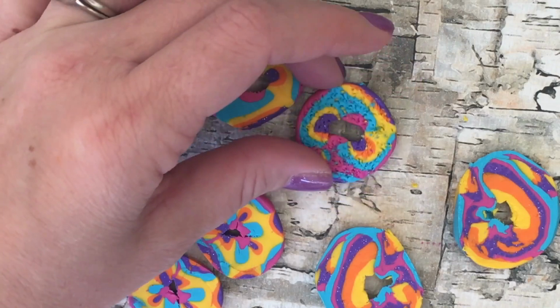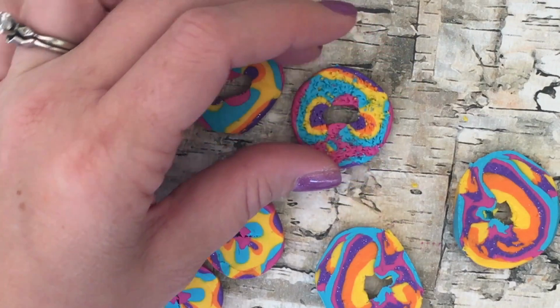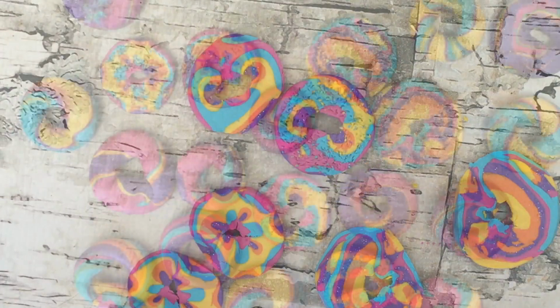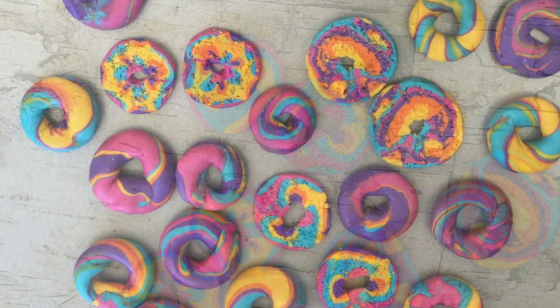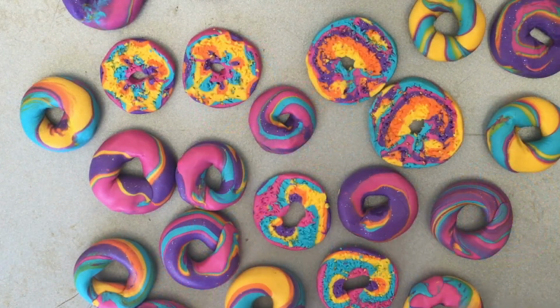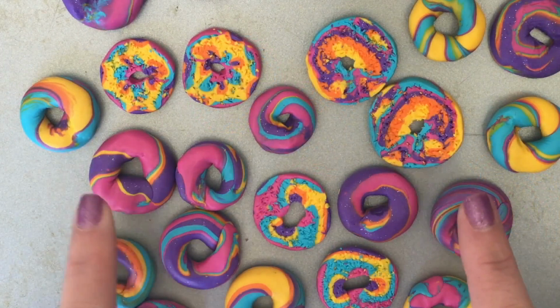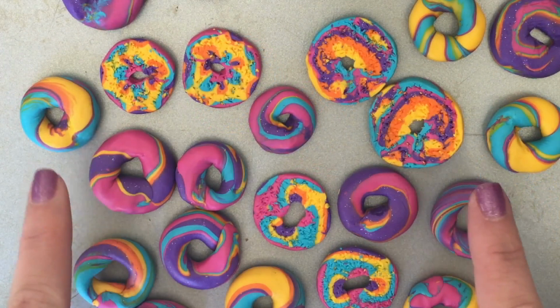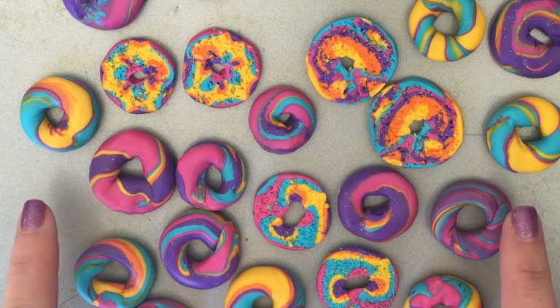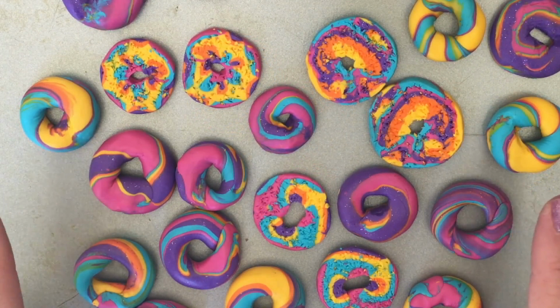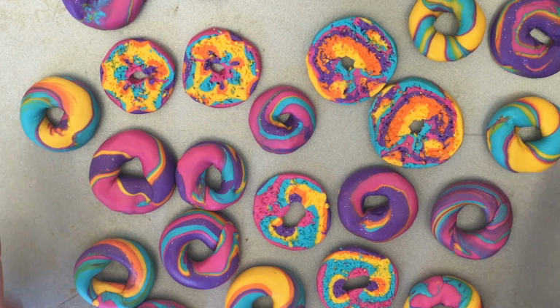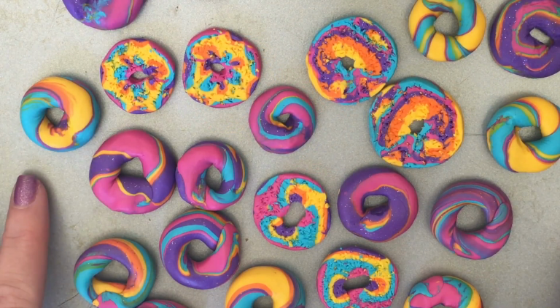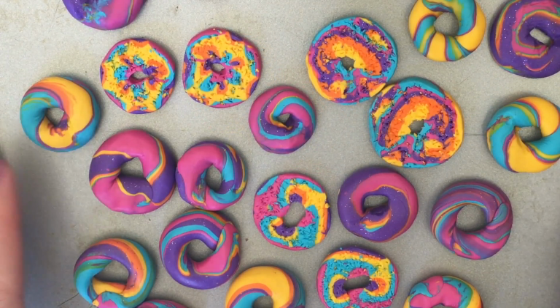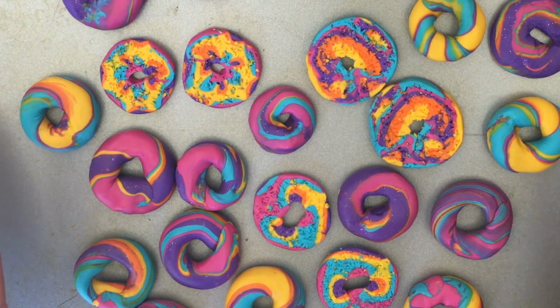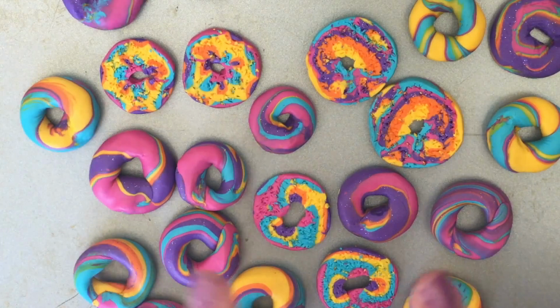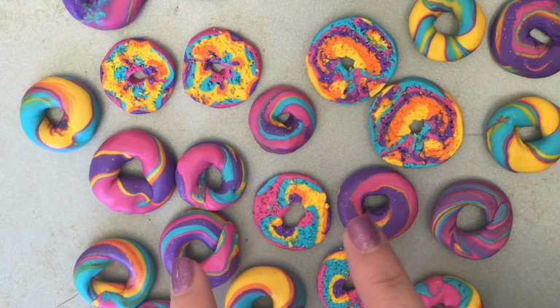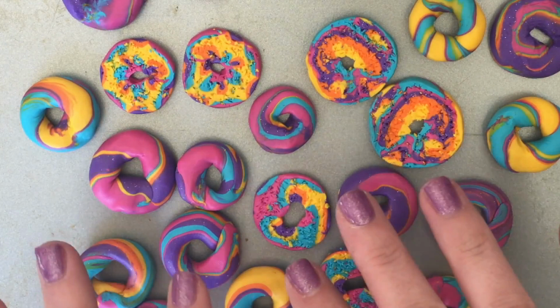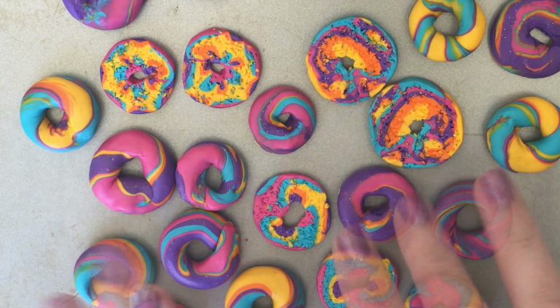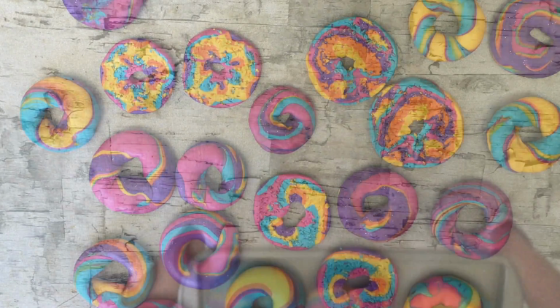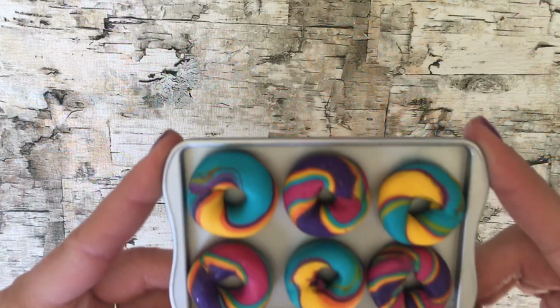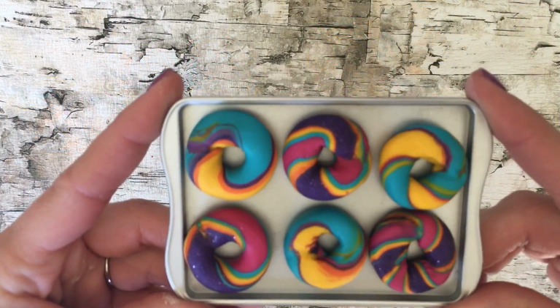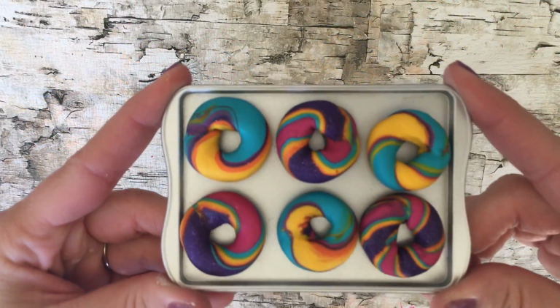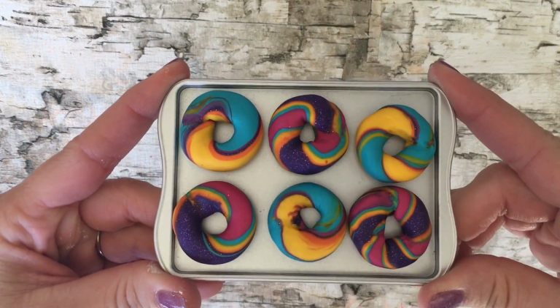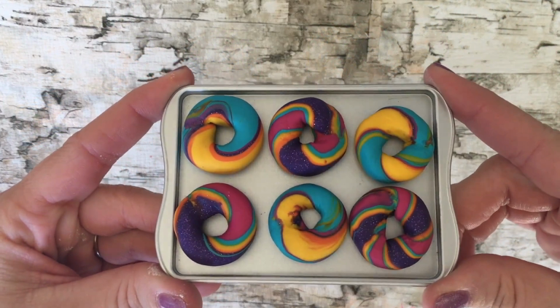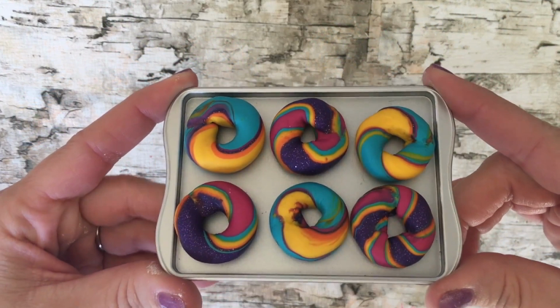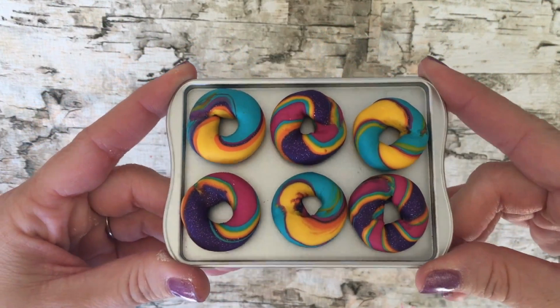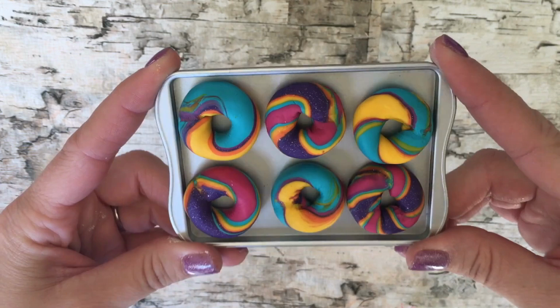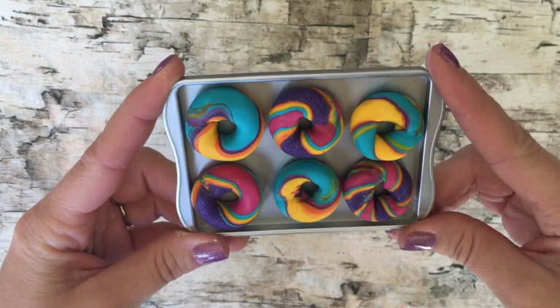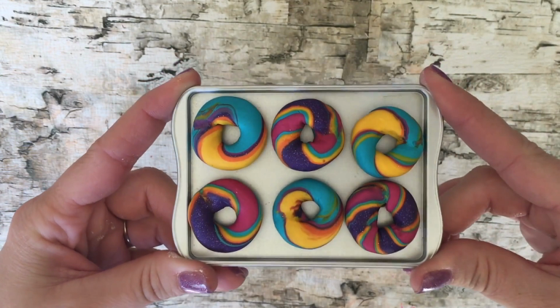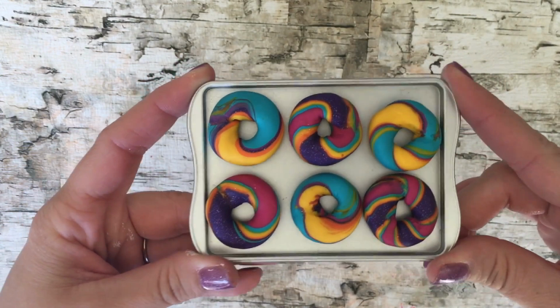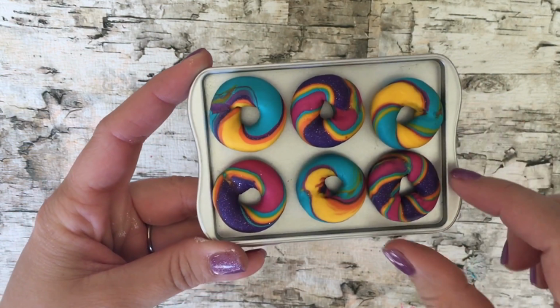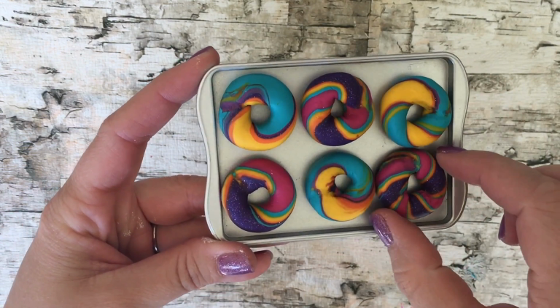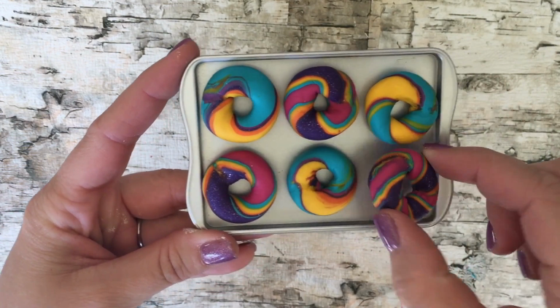Now take all the bagels that you've made, put them on a cookie sheet, and bake them according to the package of your clay. And here they are — rainbow bagels, fresh out of the oven. And they look beautiful!